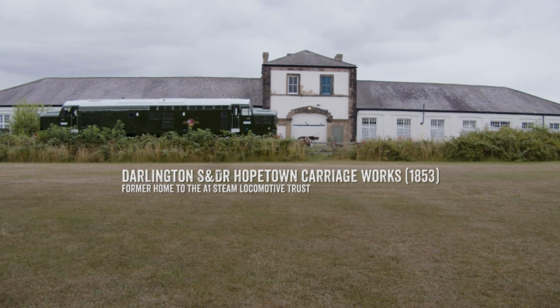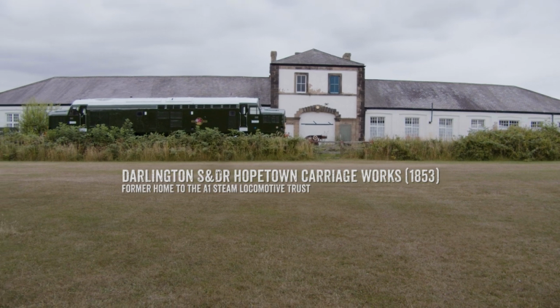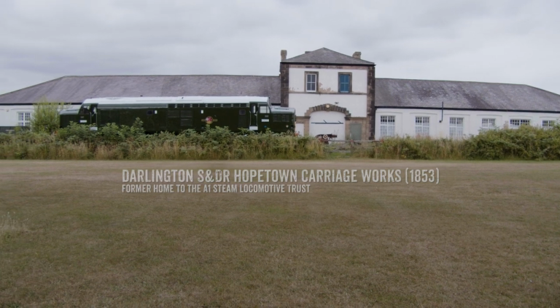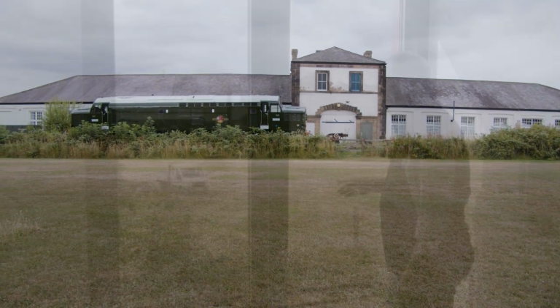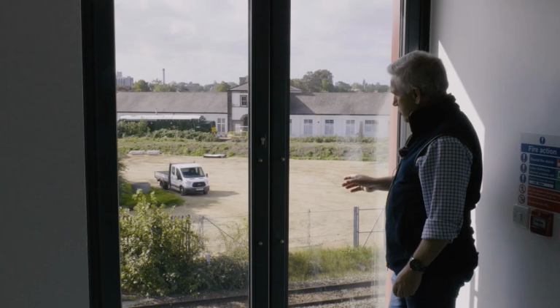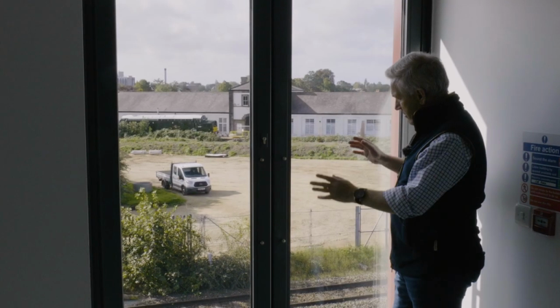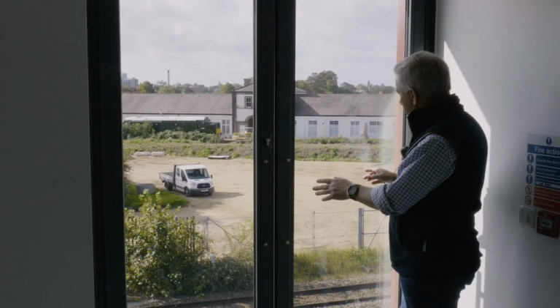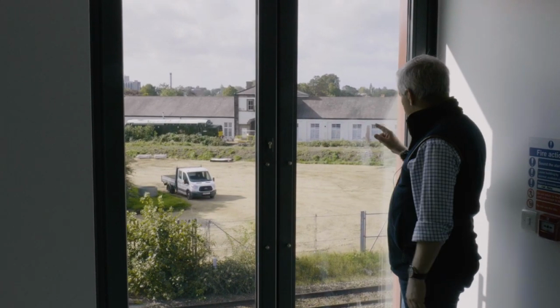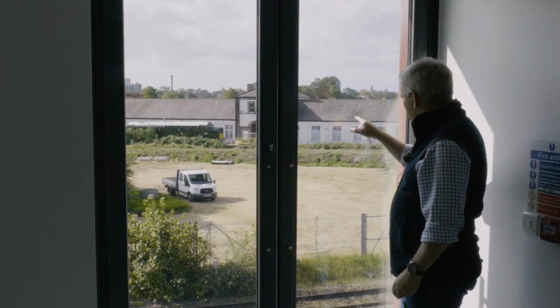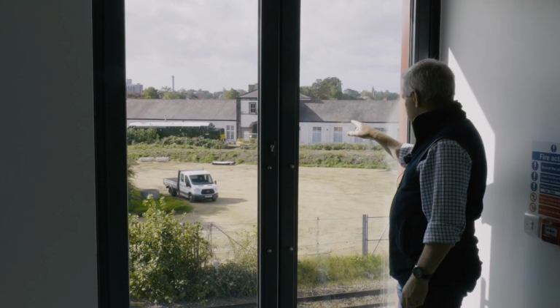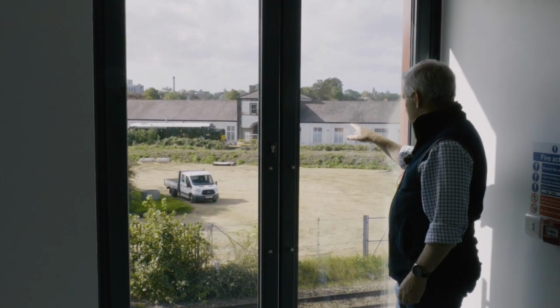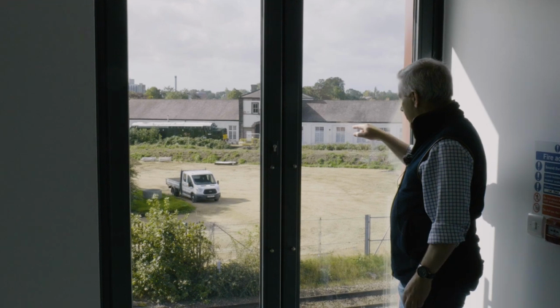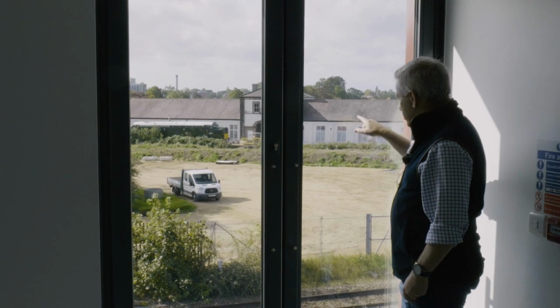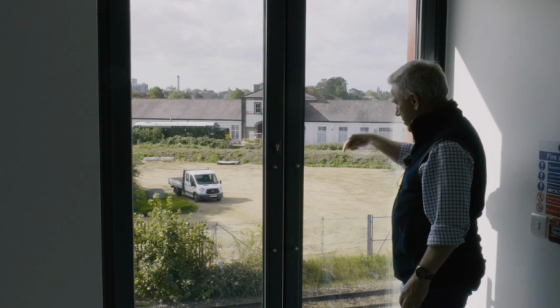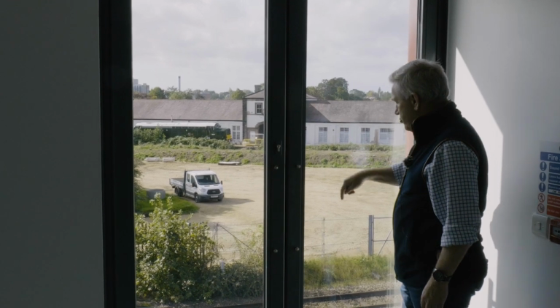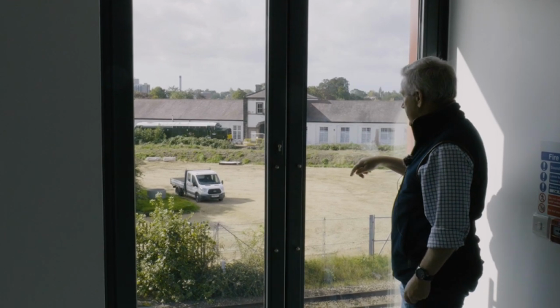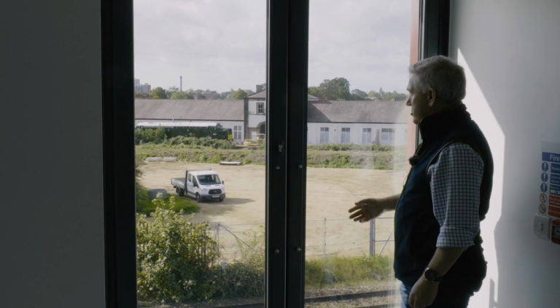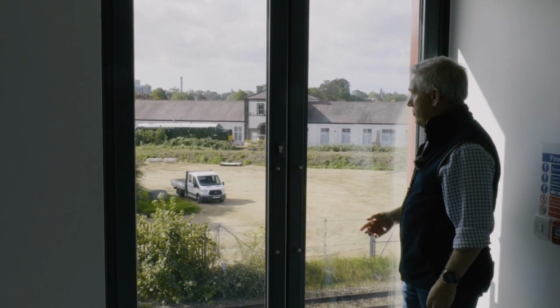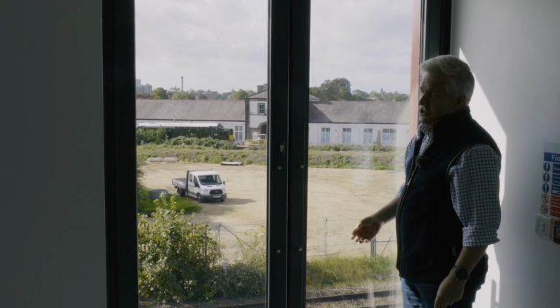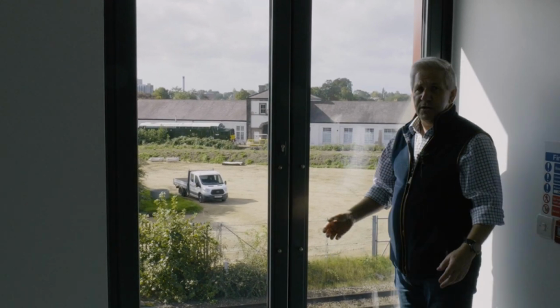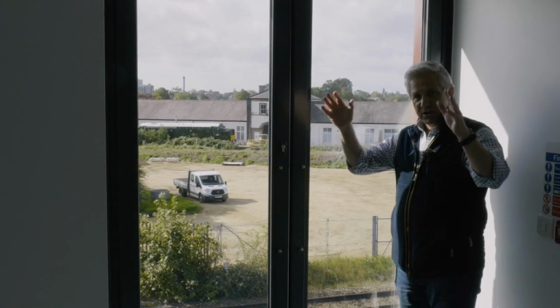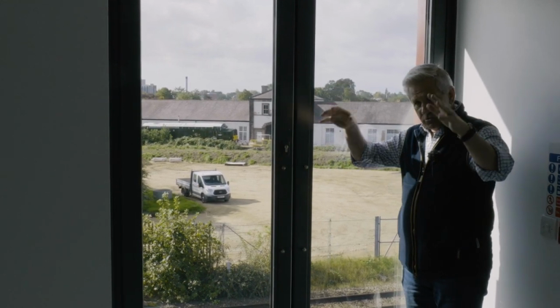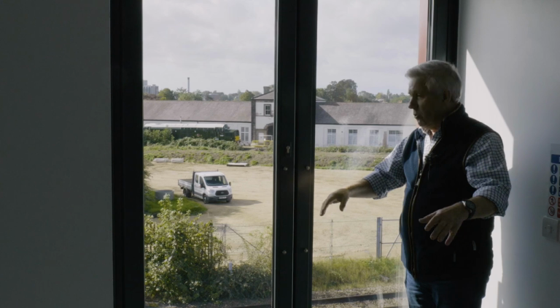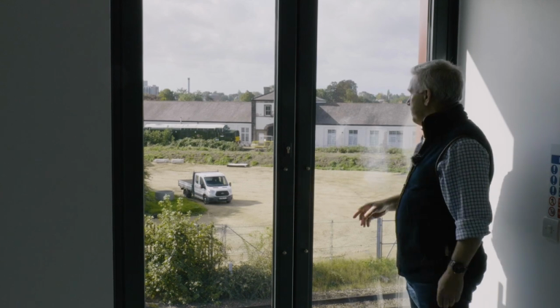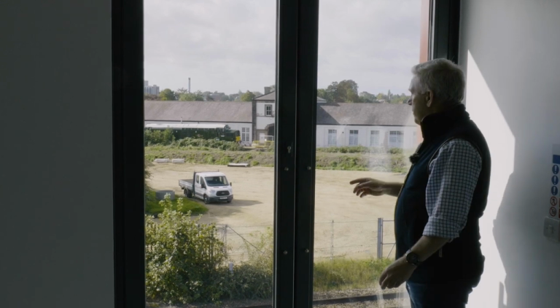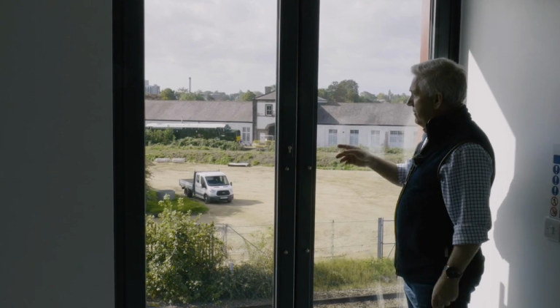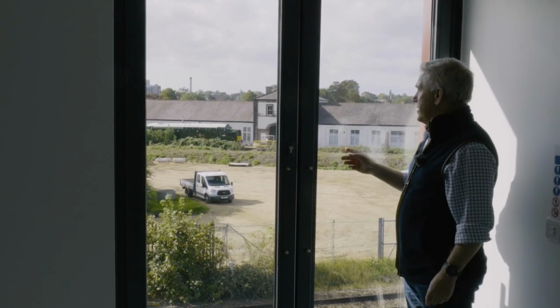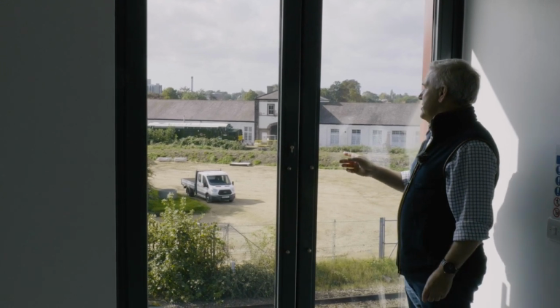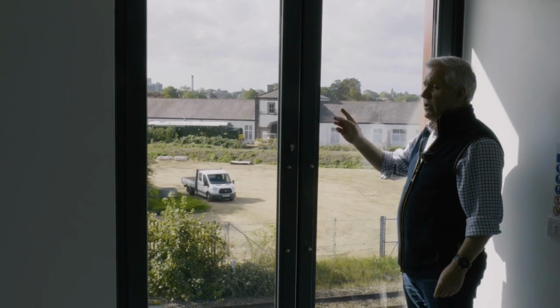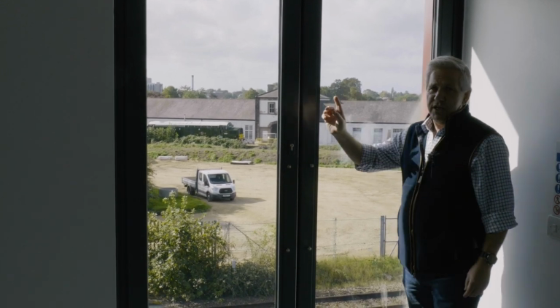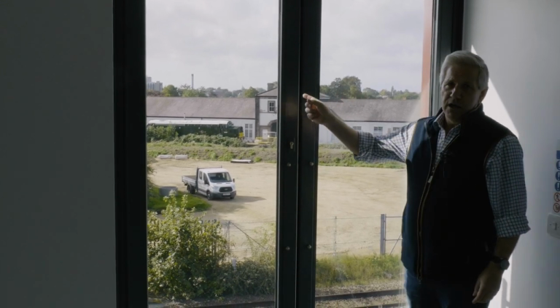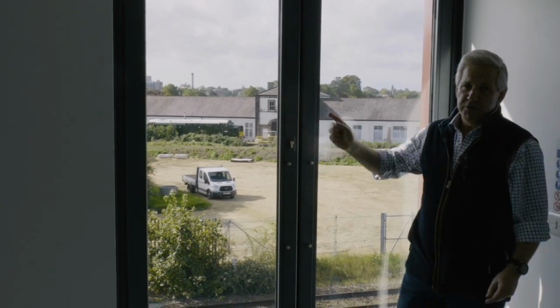There's a bridge going in which will connect from here straight across, and the foundations for the bridge are already in. They're just waiting for possession to then drop it in, but that will provide connectivity with the museum.